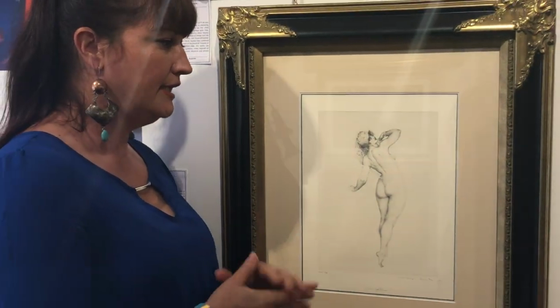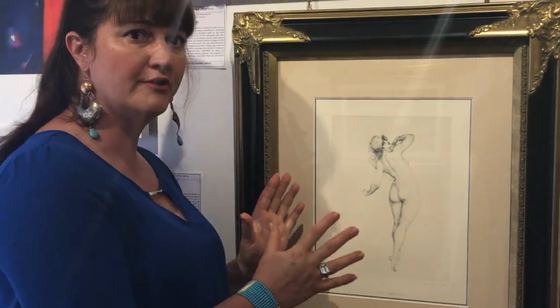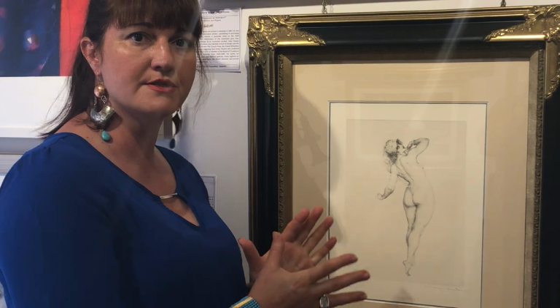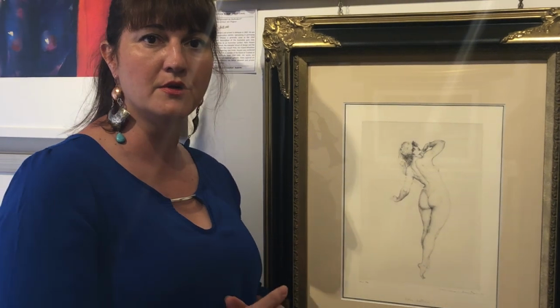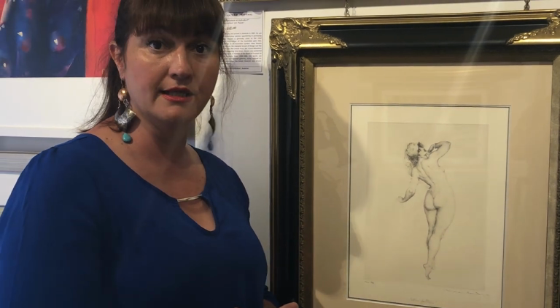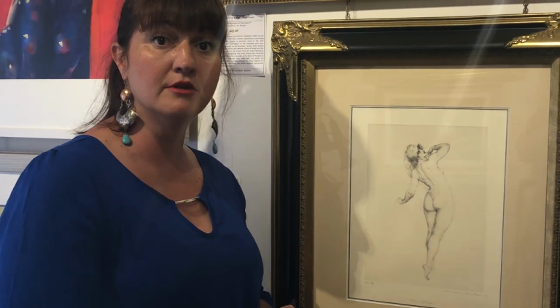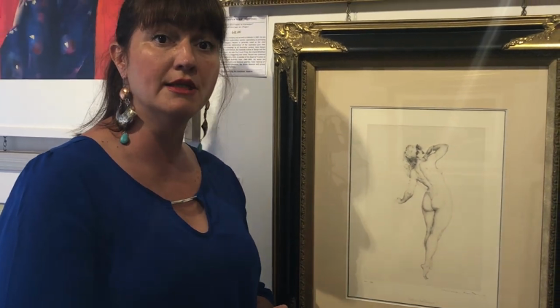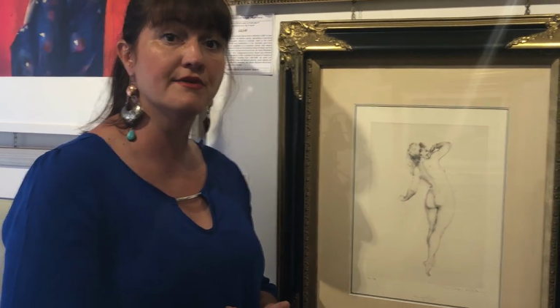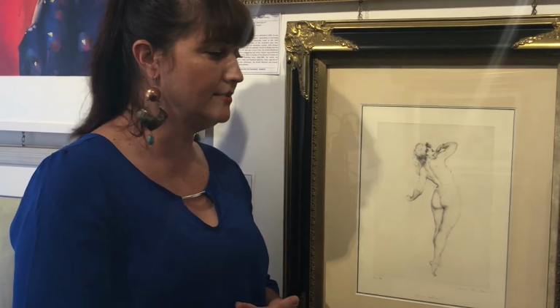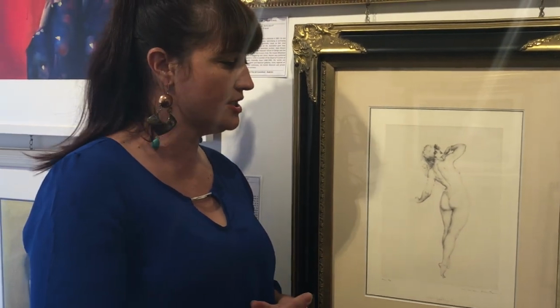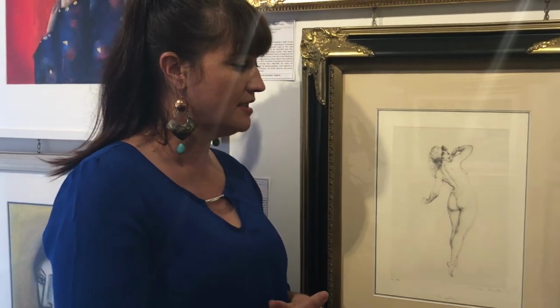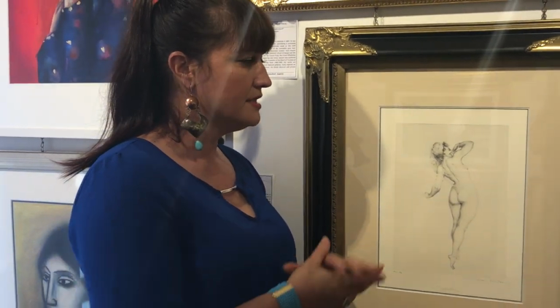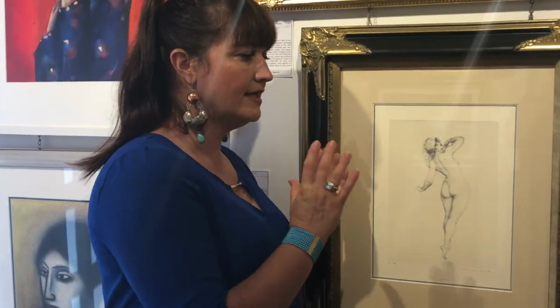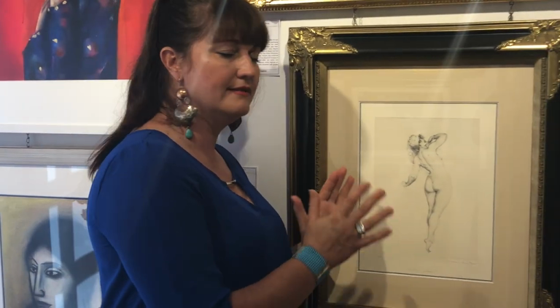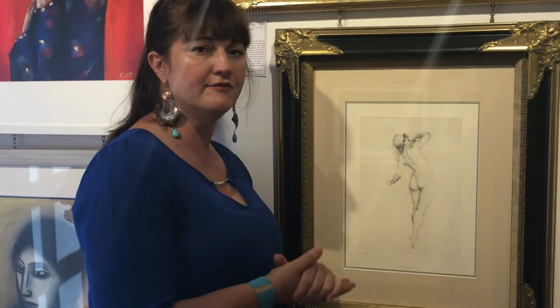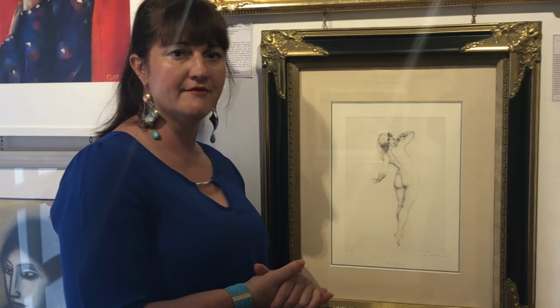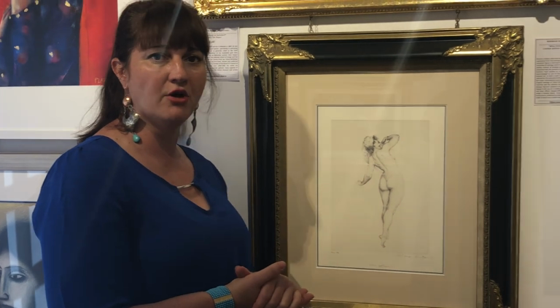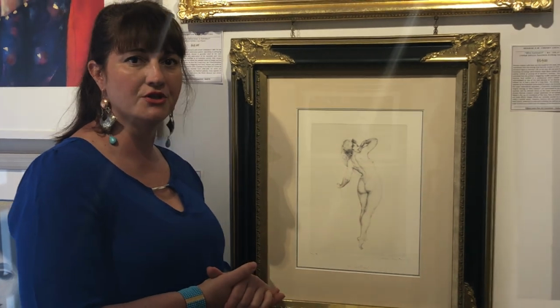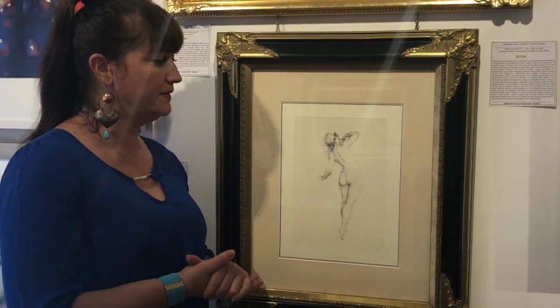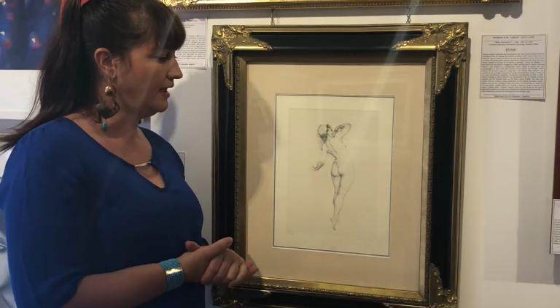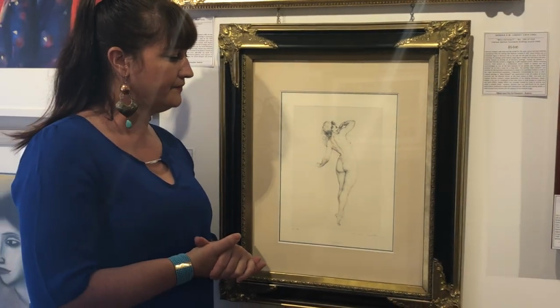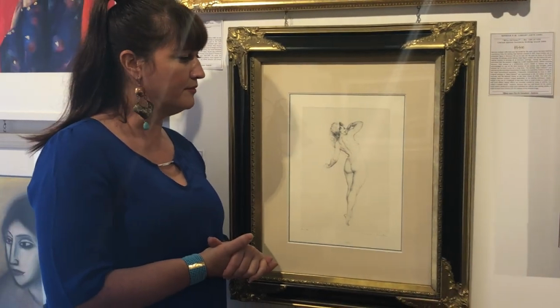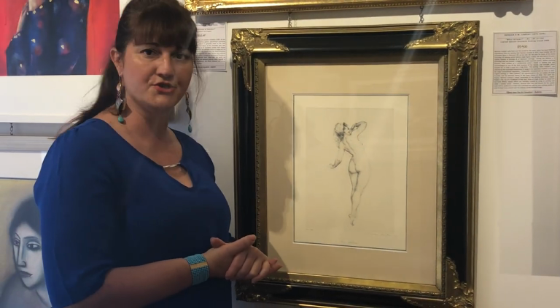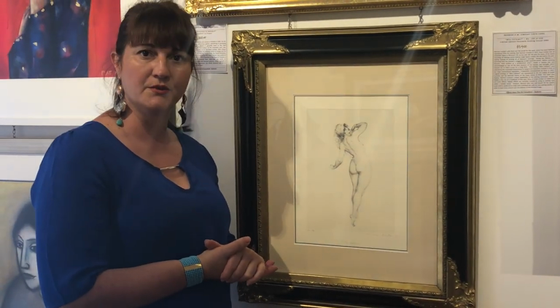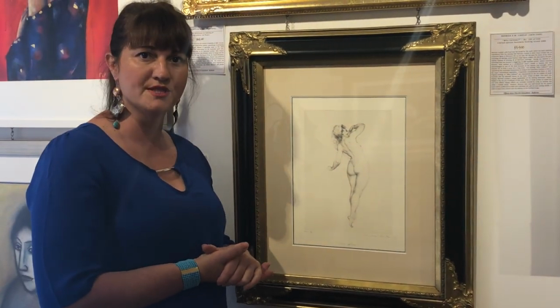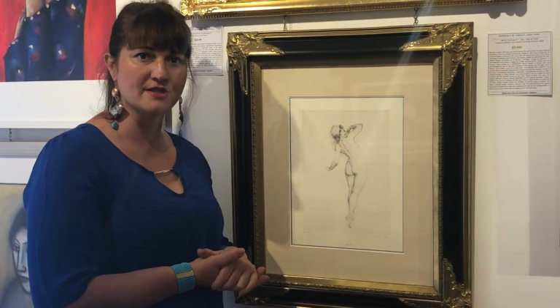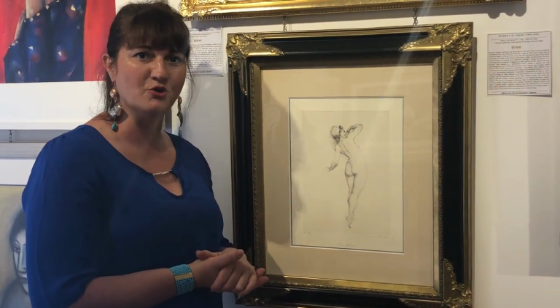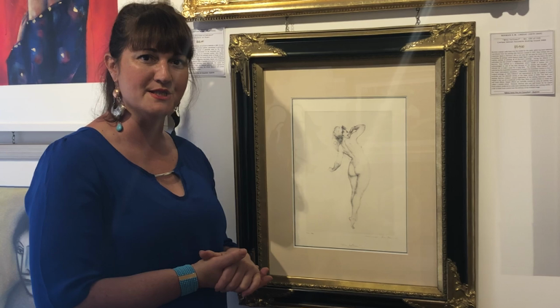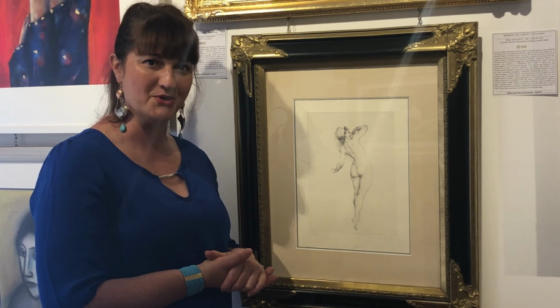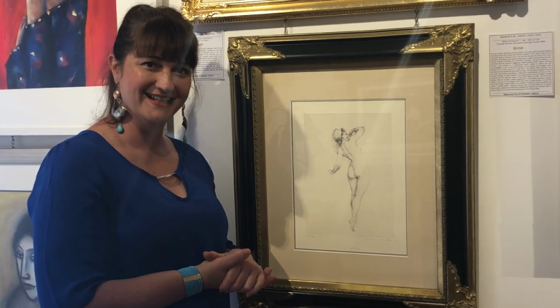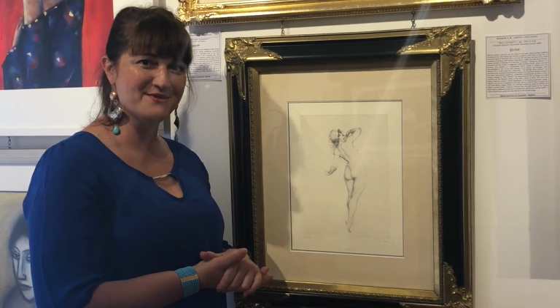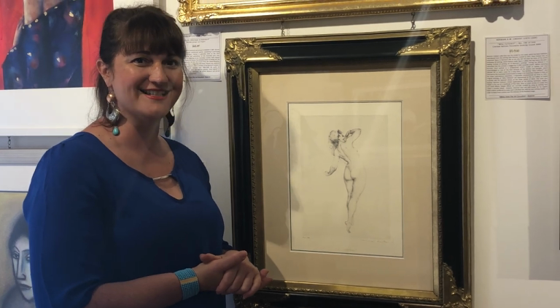'Who Follows' is one of the most collectible of Norman Lindsay's facsimile etchings, so it's absolutely lovely to be able to offer it to you from my studio, where I'm a specialist in Norman Lindsay's works. Thanks for listening.